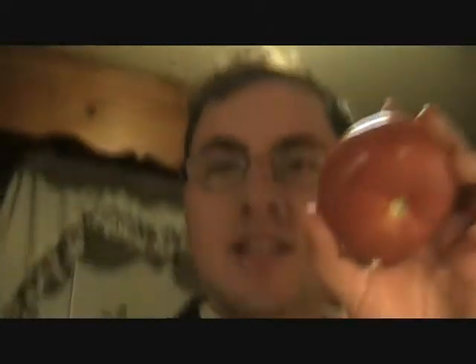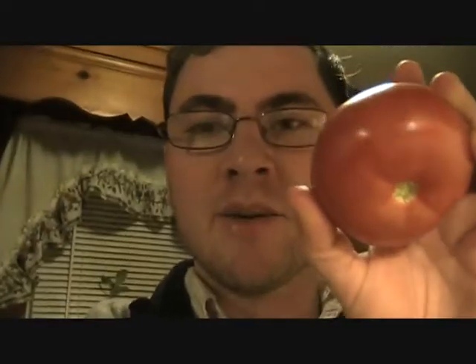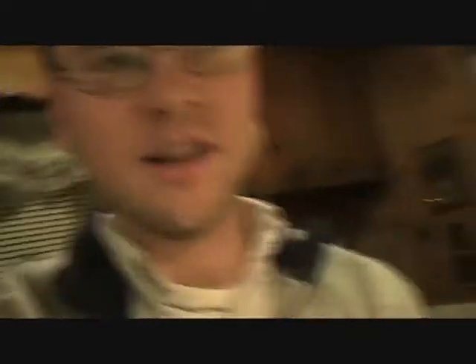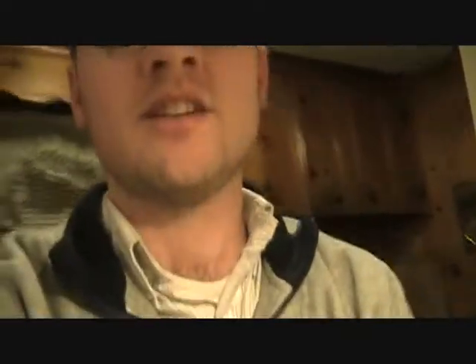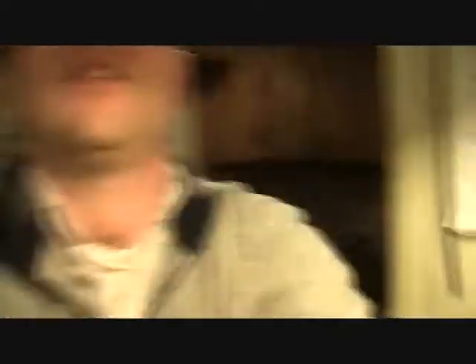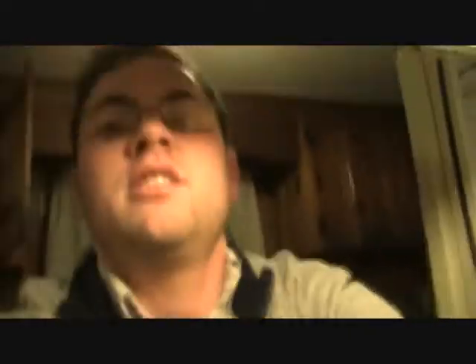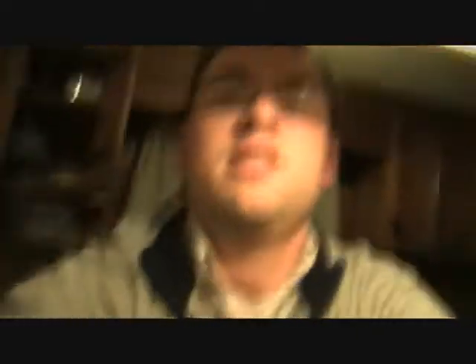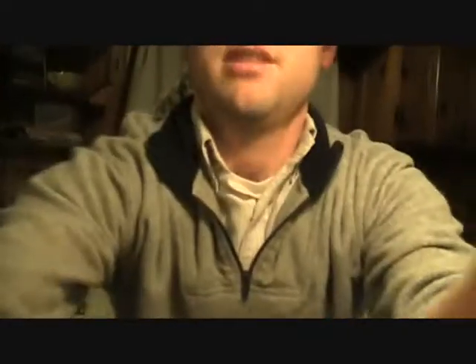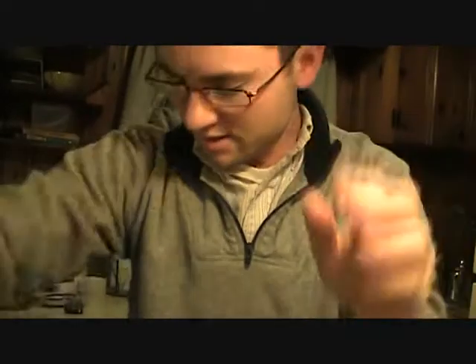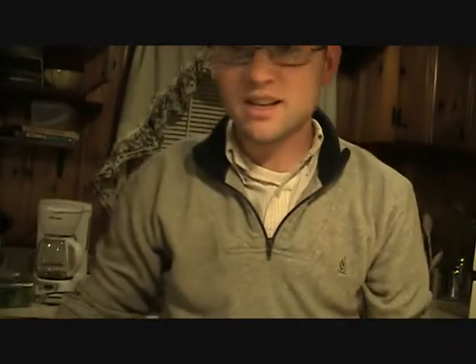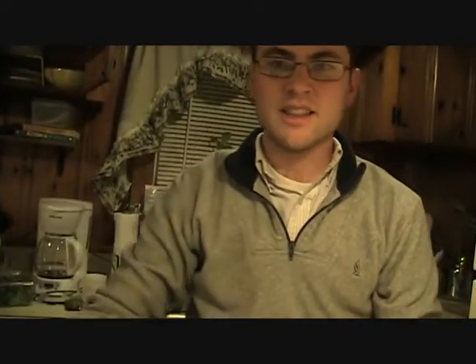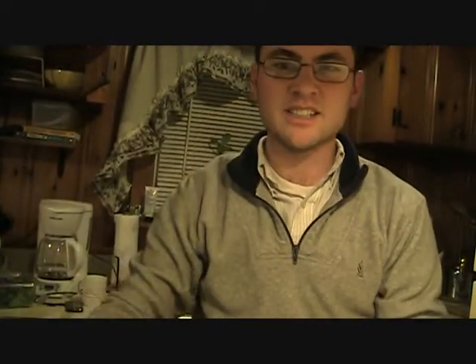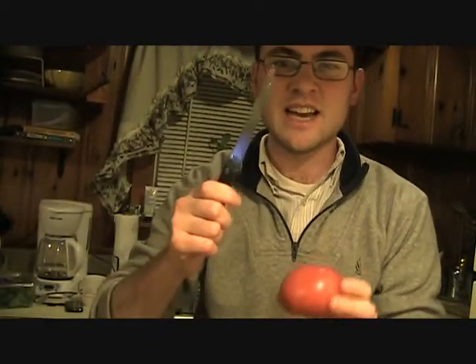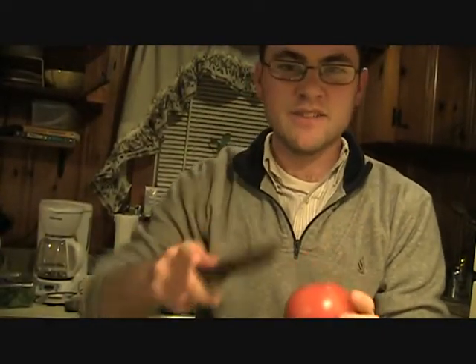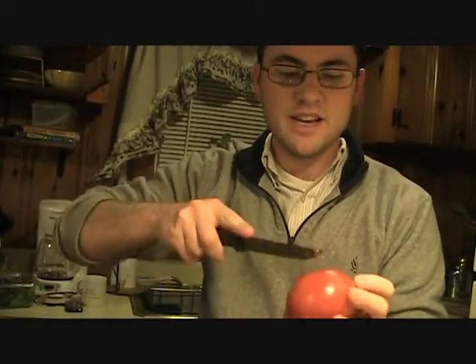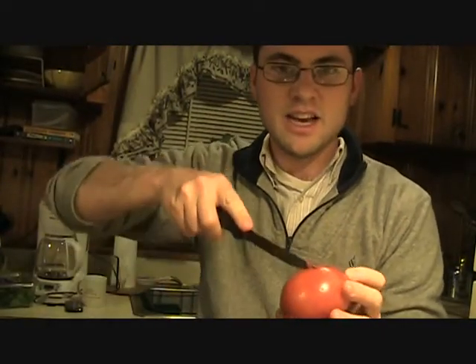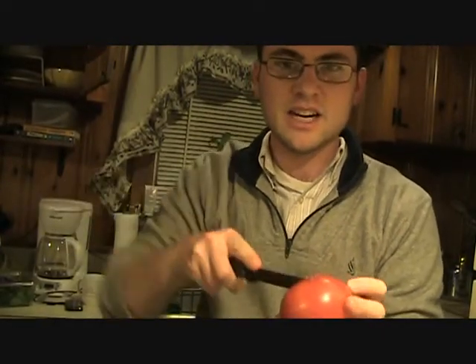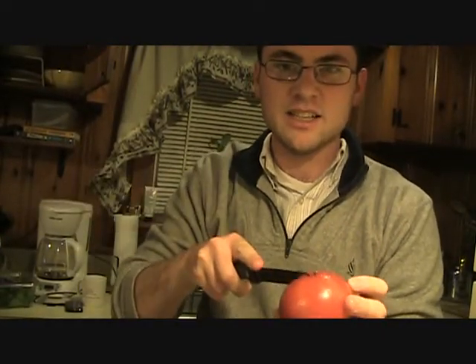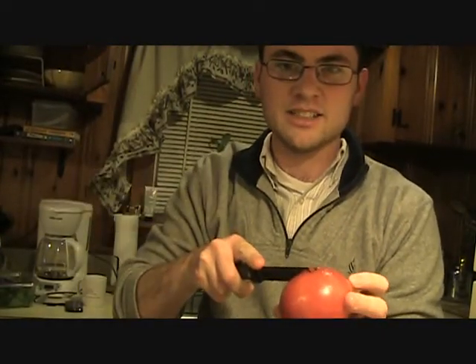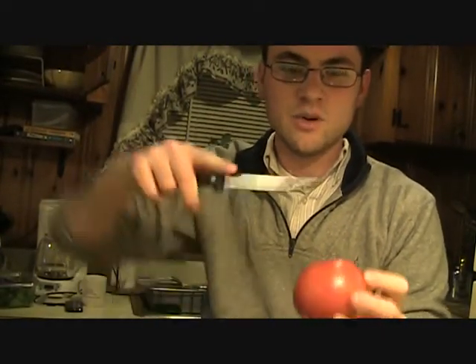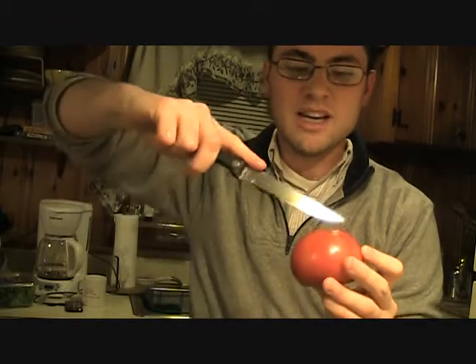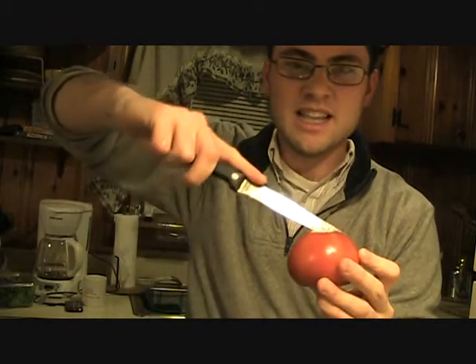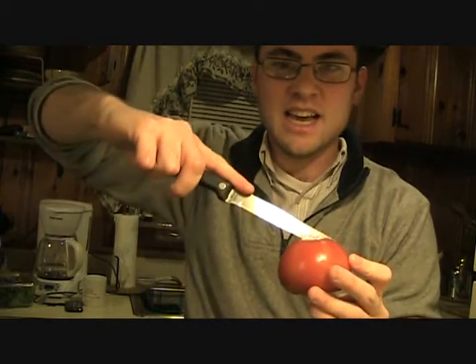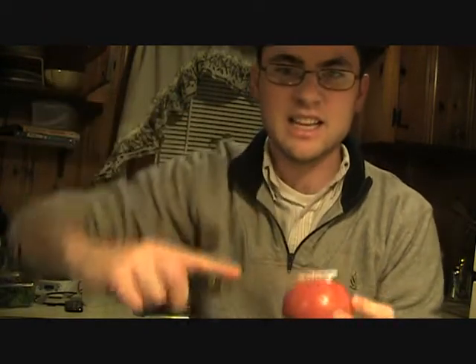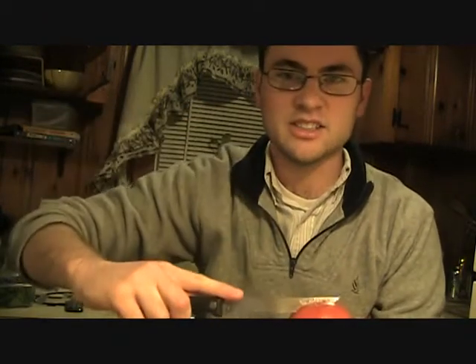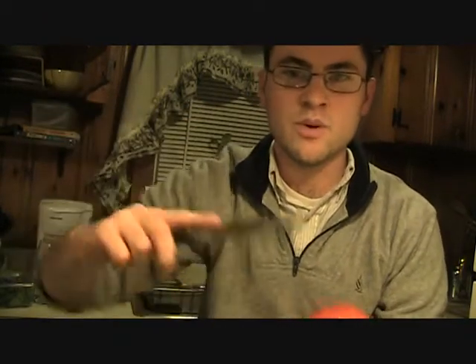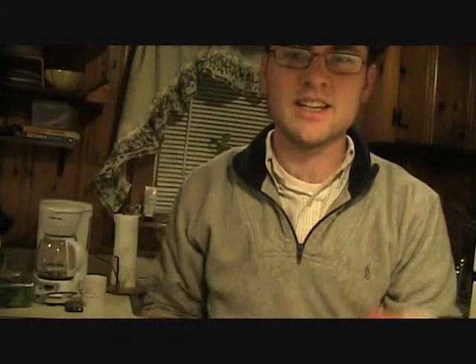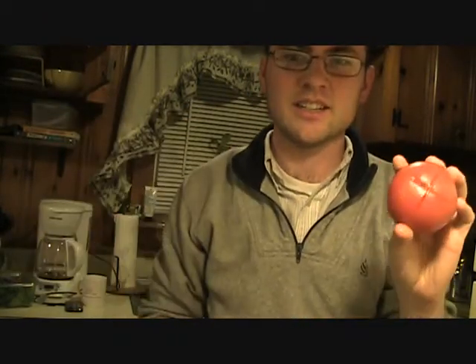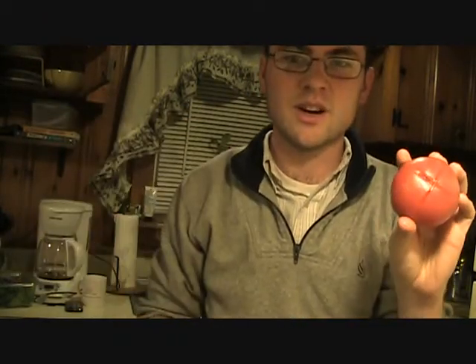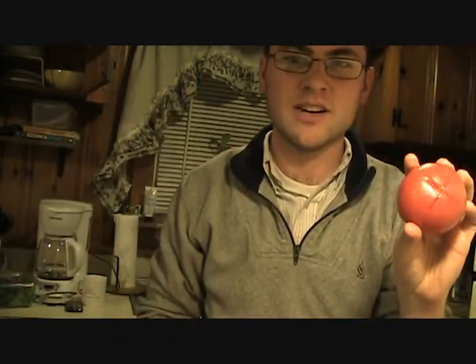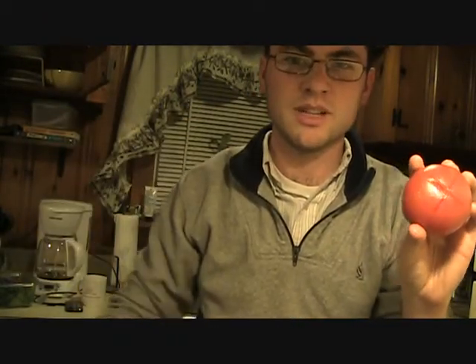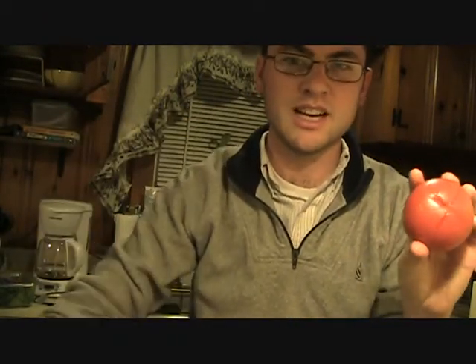Tomato again. Then you get yourself a knife and you cut like so and then again like so and you get yourself a cross, or a plus sign.